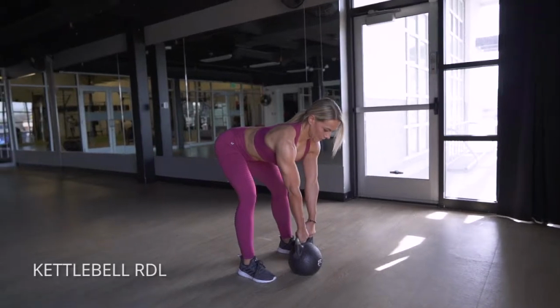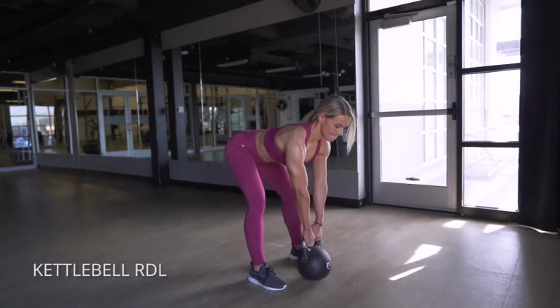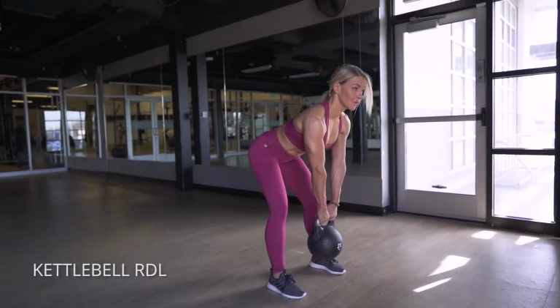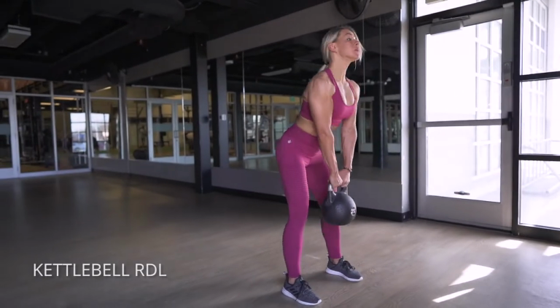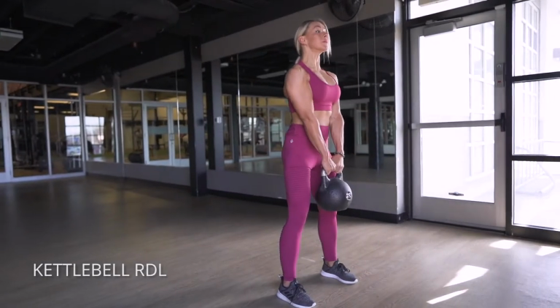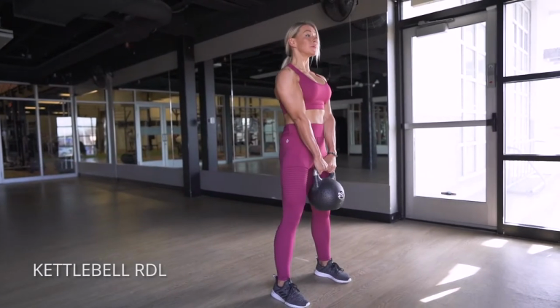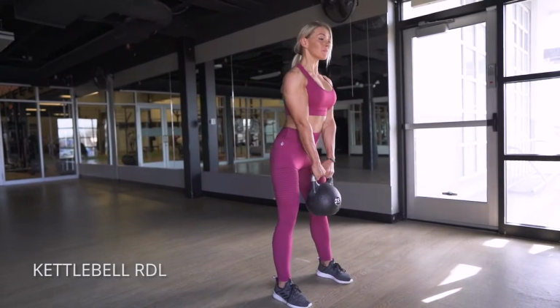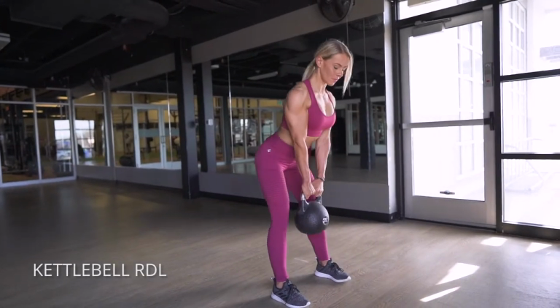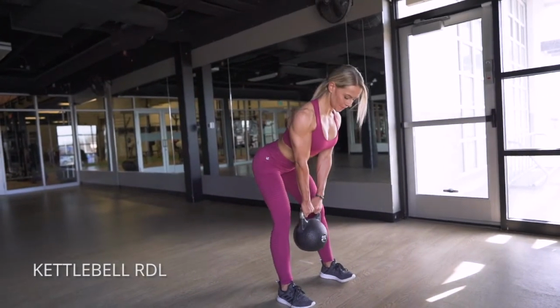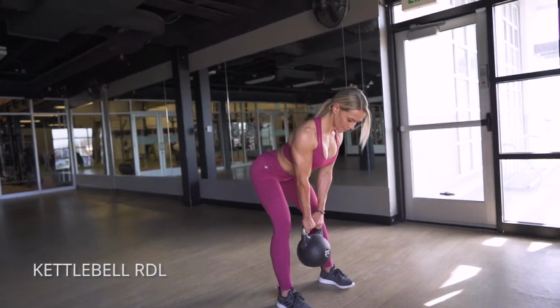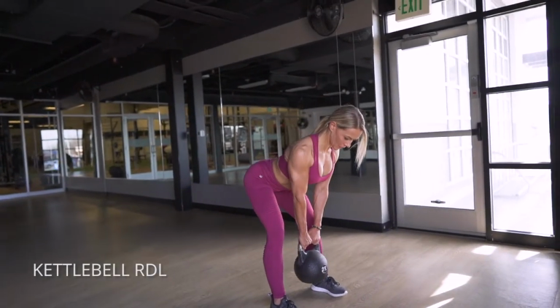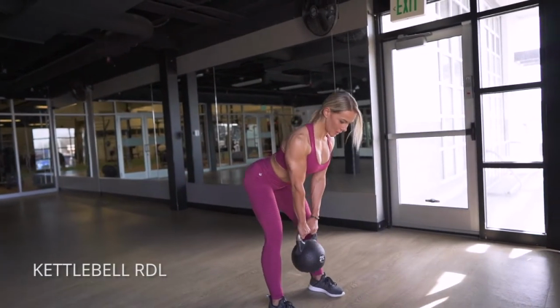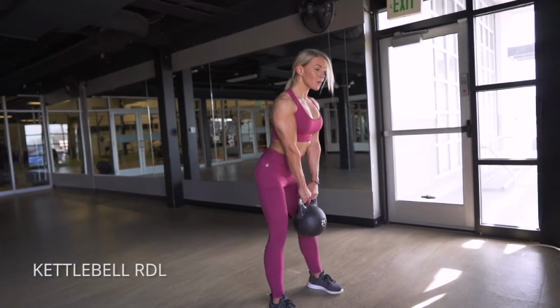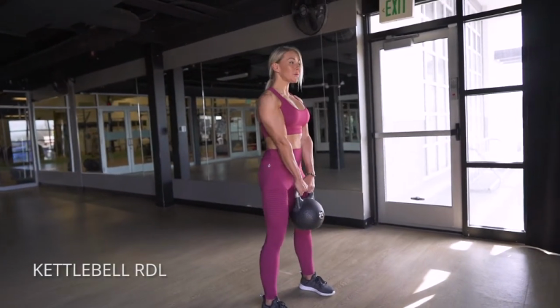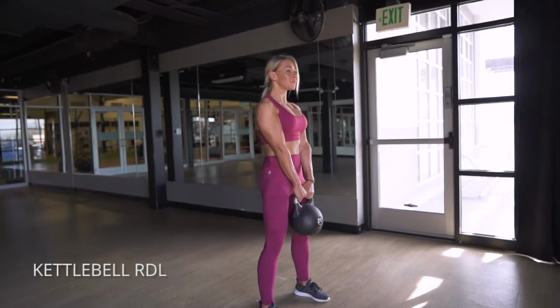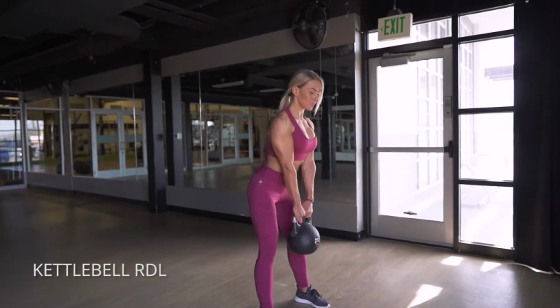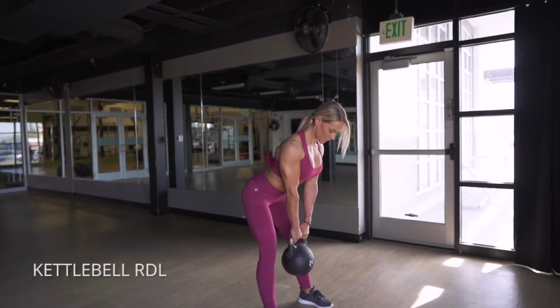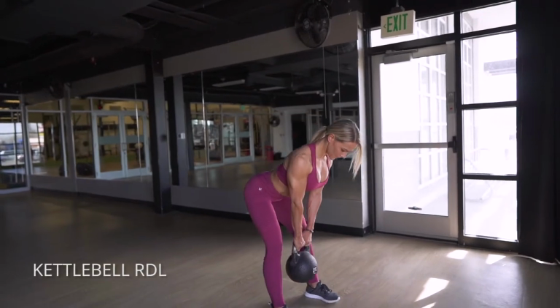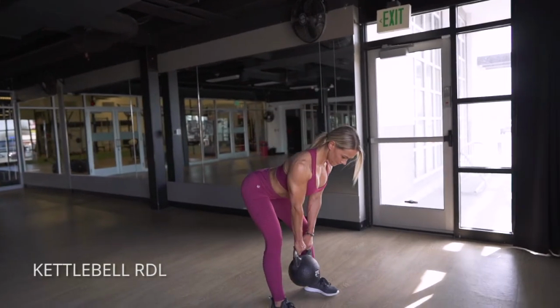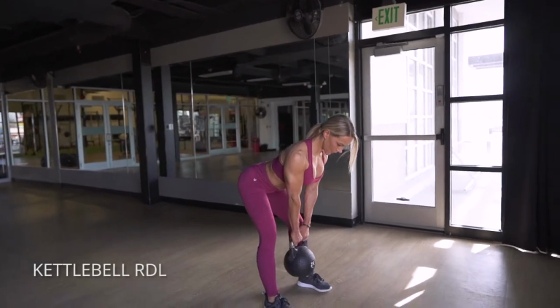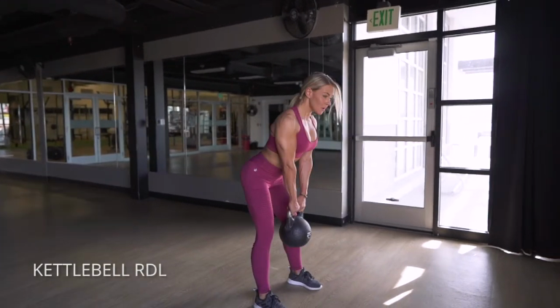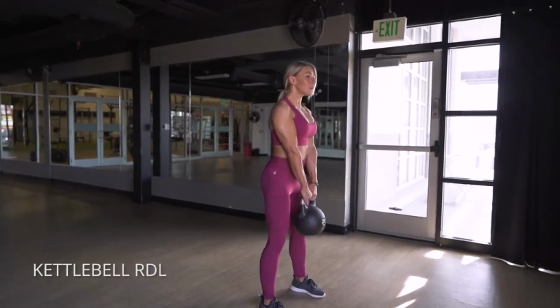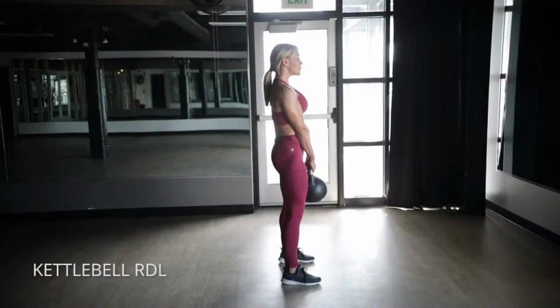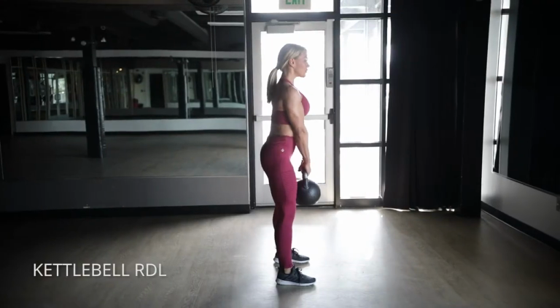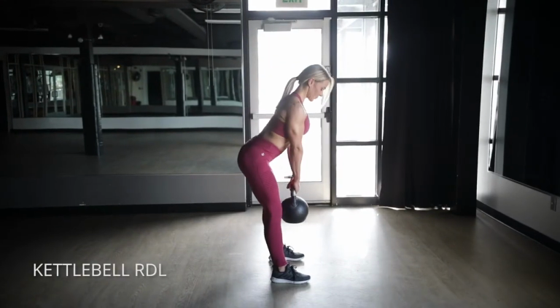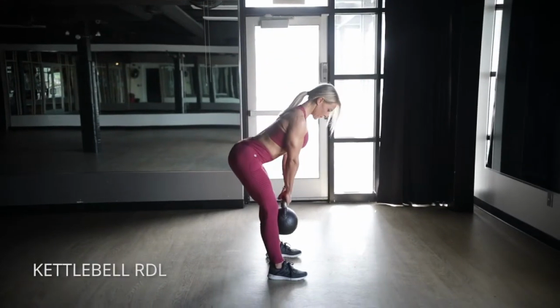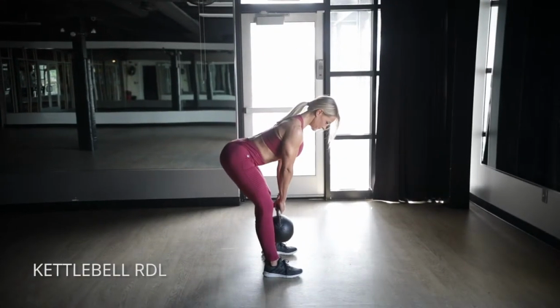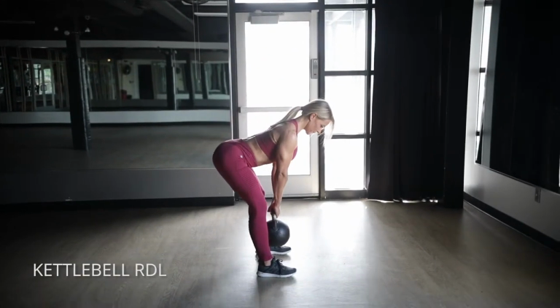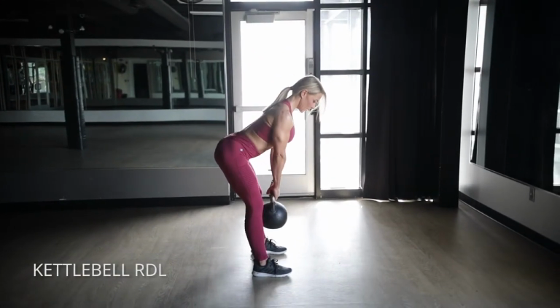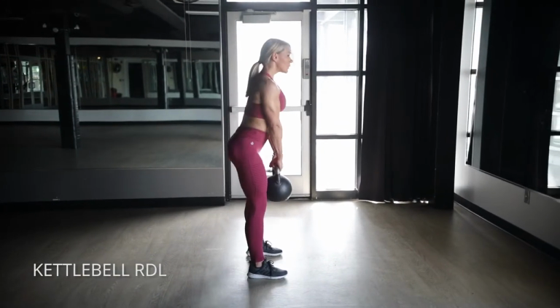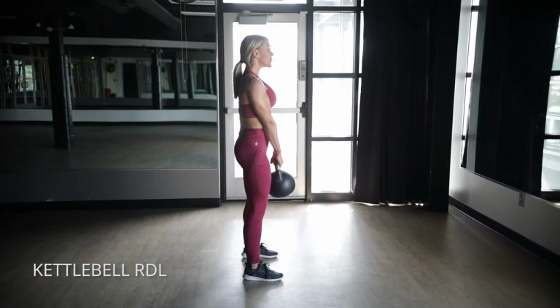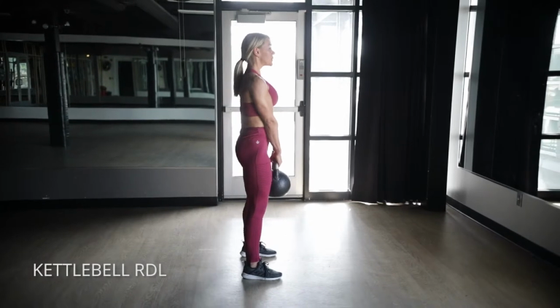Kettlebell RDLs or Romanian deadlifts. You want to get your legs as straight as possible. I do have a little bit of bend in my knees, but get them as straight as you possibly can and think of pushing your hips back.